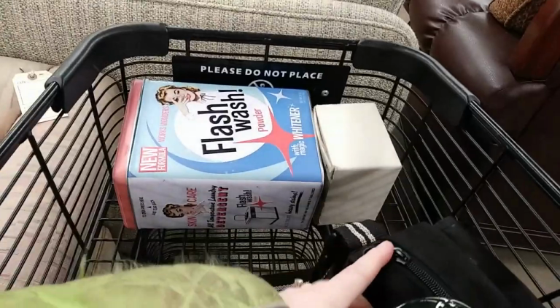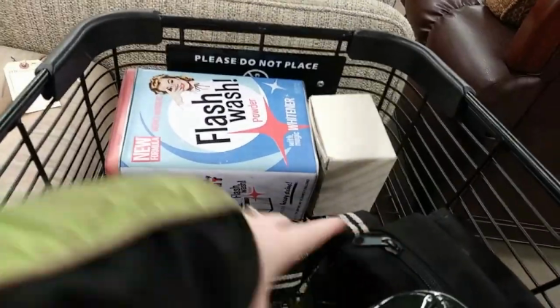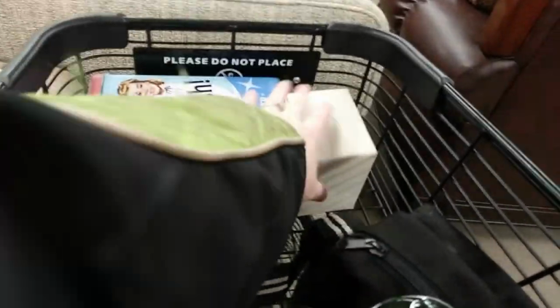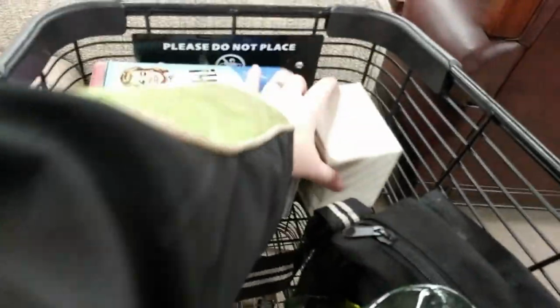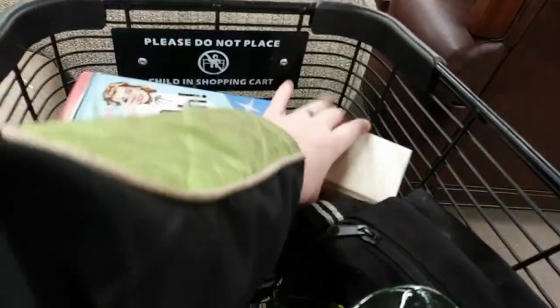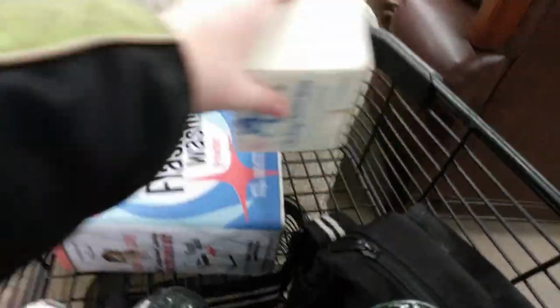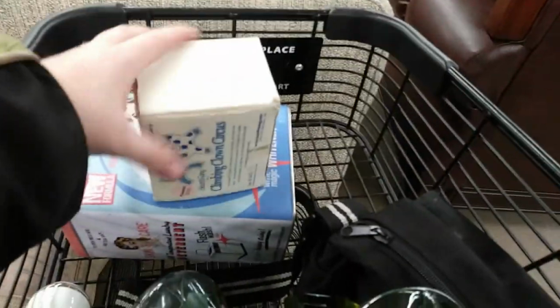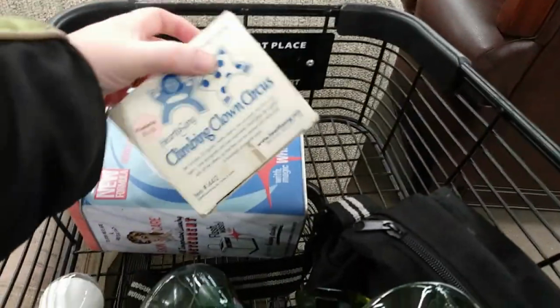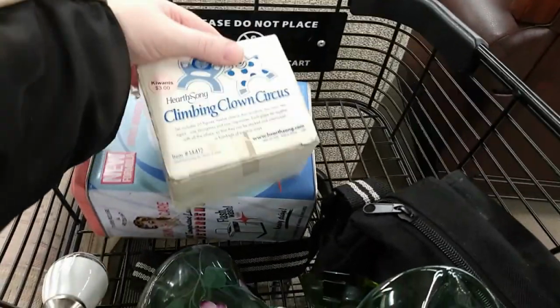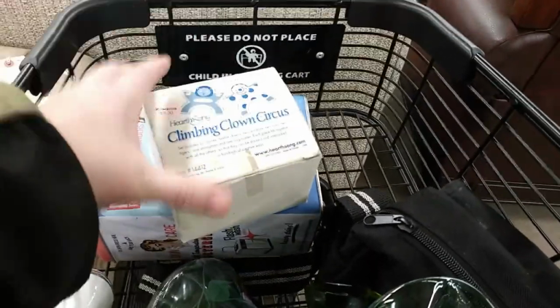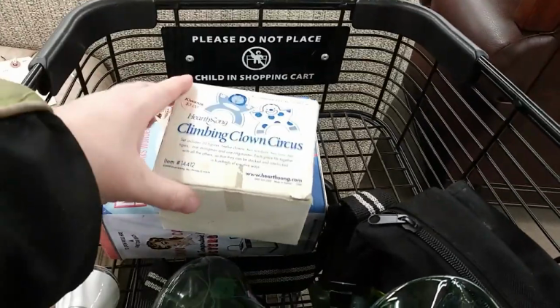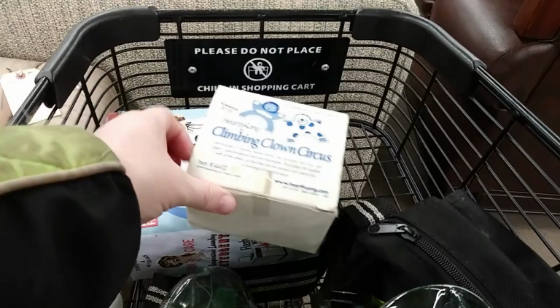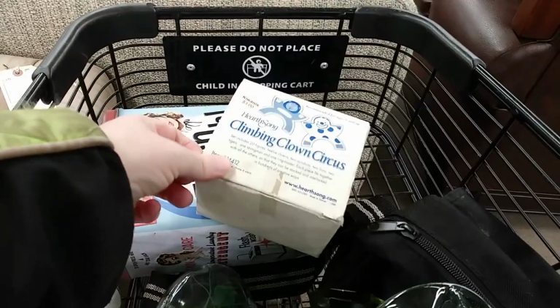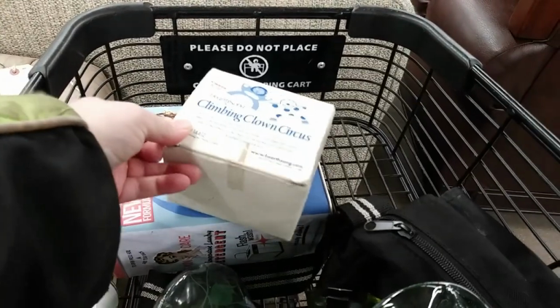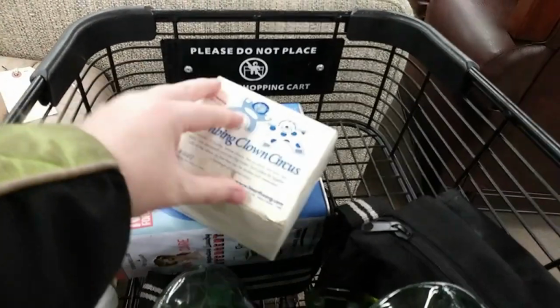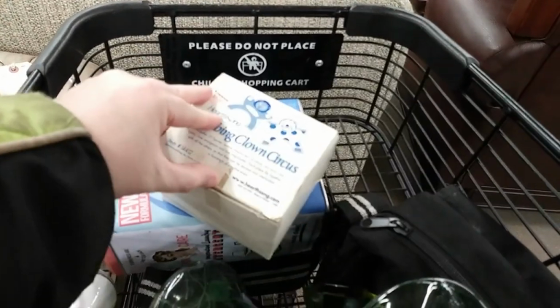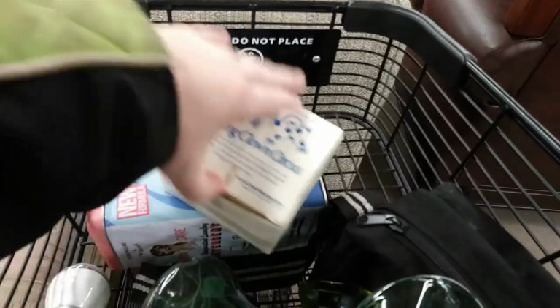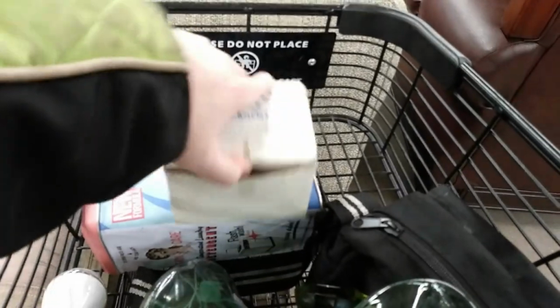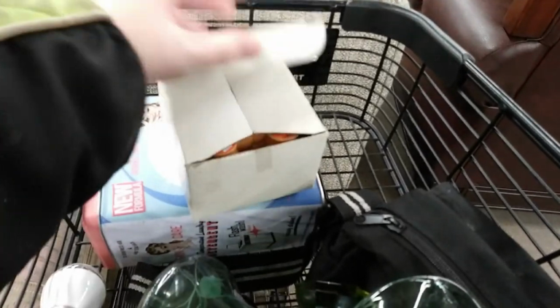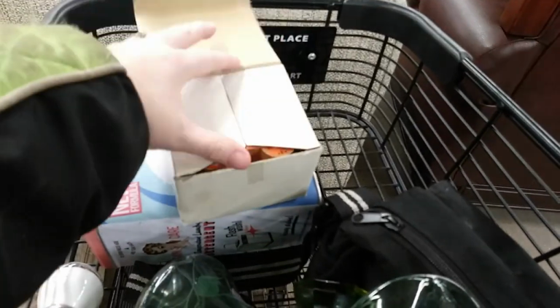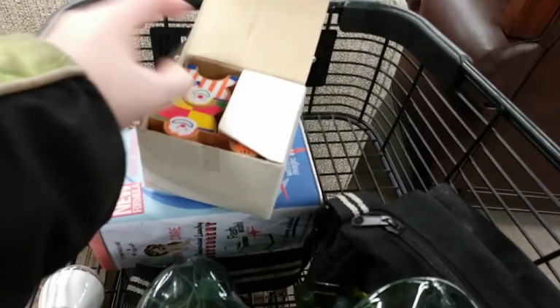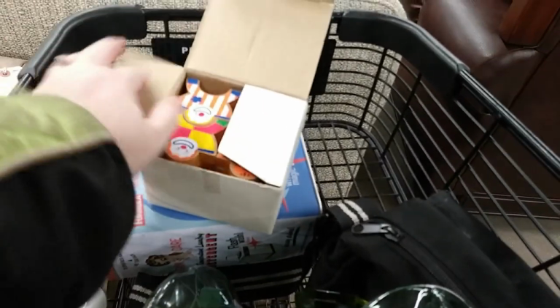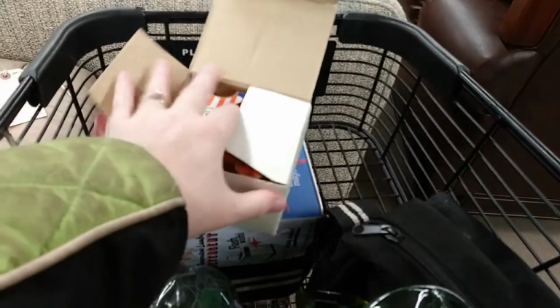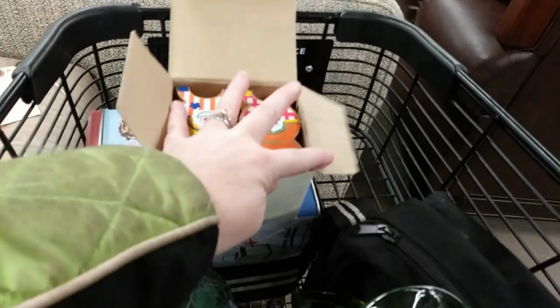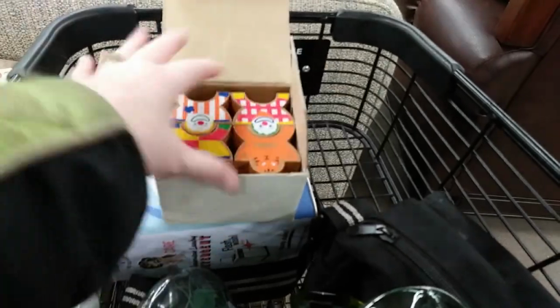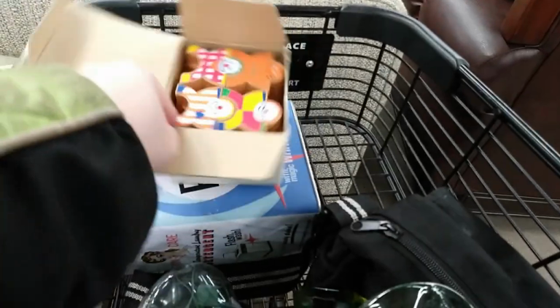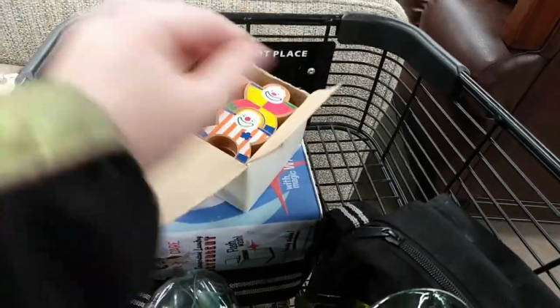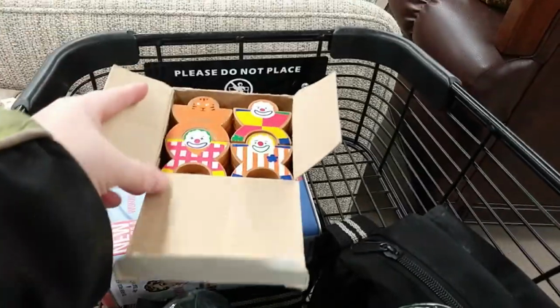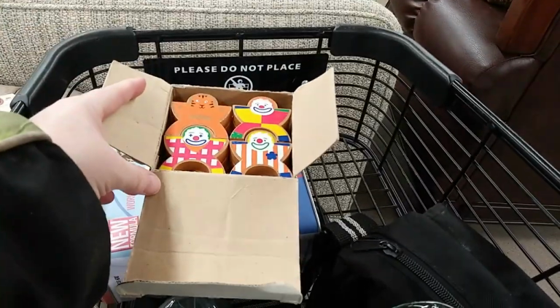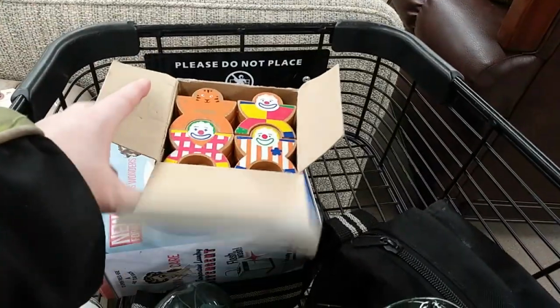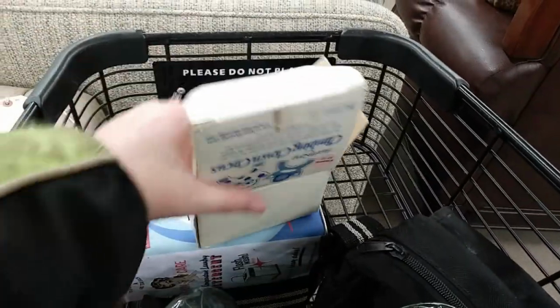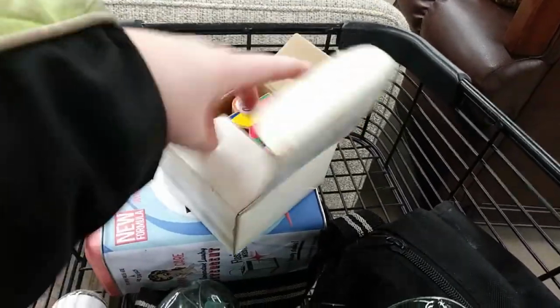Ooh, I almost dropped it. This is neat — Climbing Clown Circus with the original box, and it is complete. I'm gonna look that up.